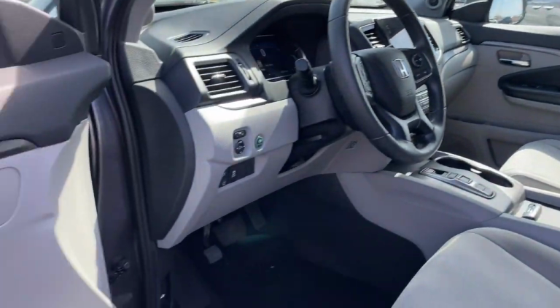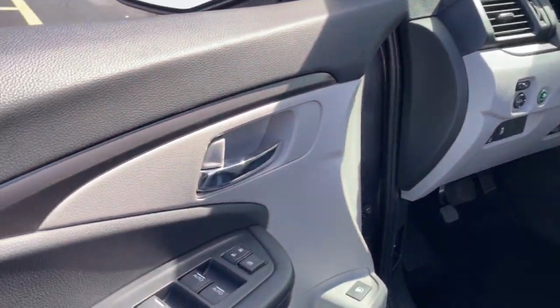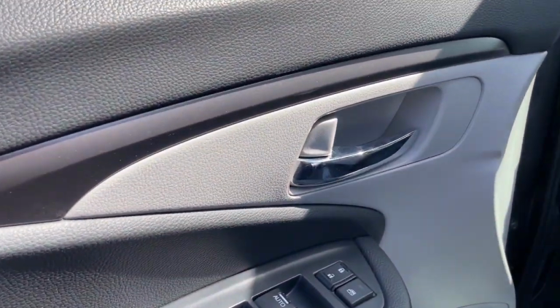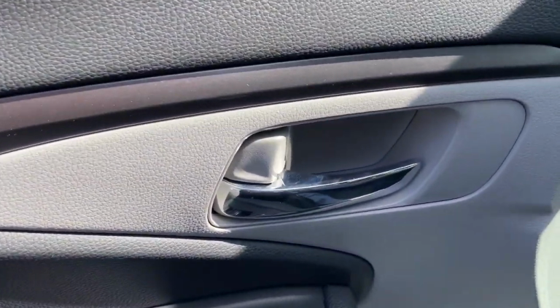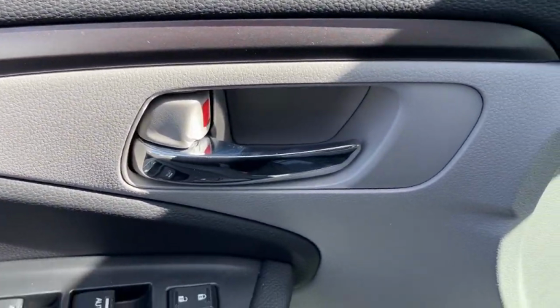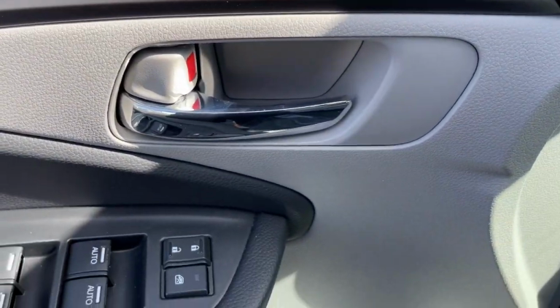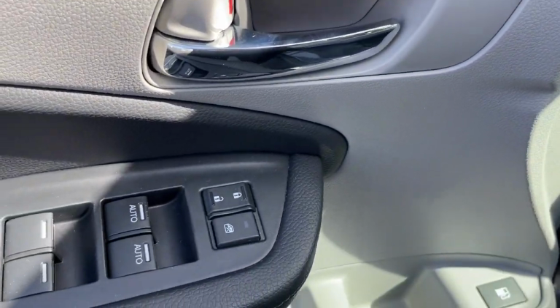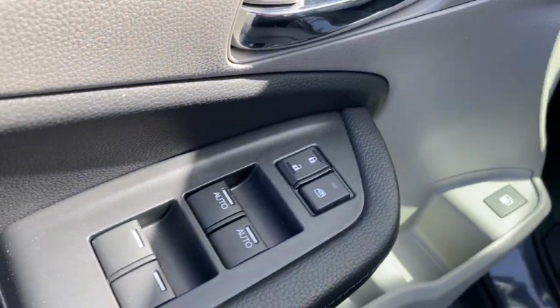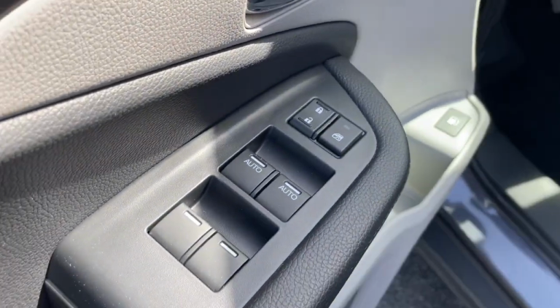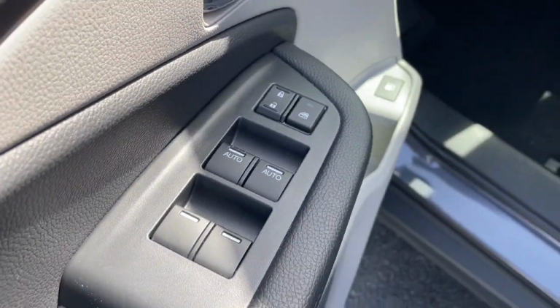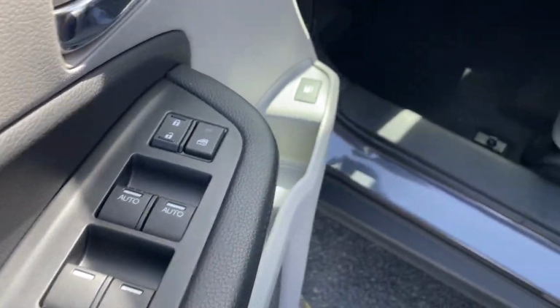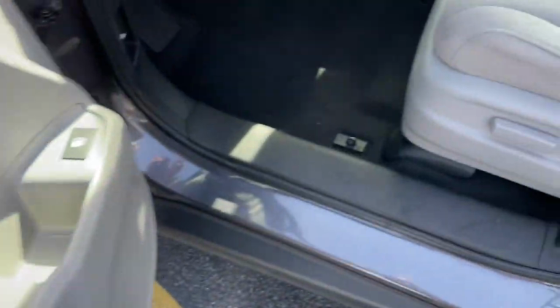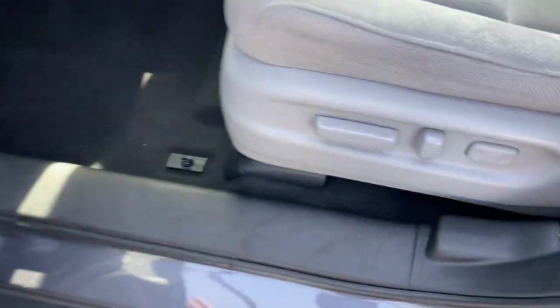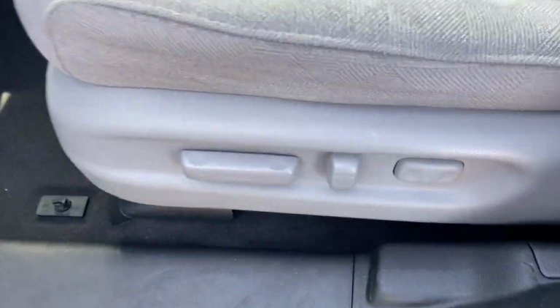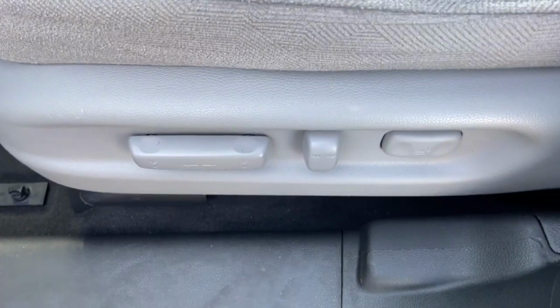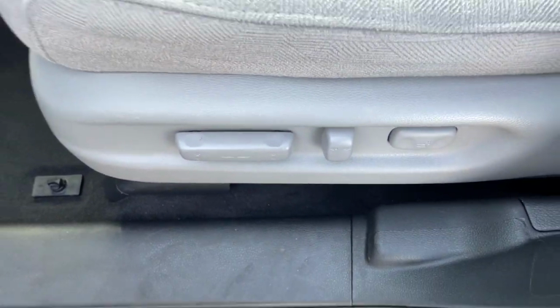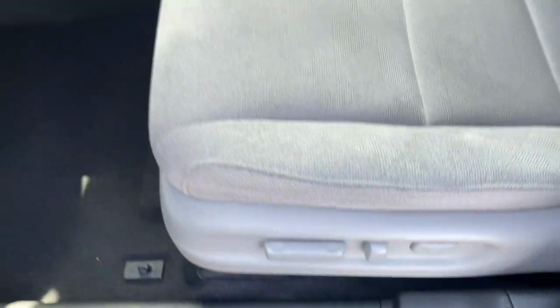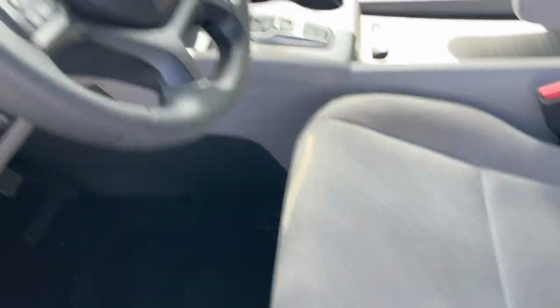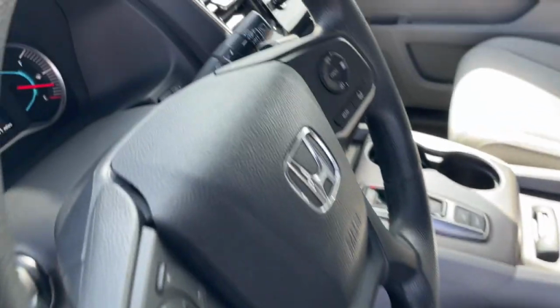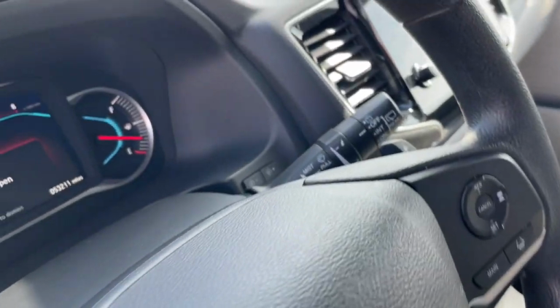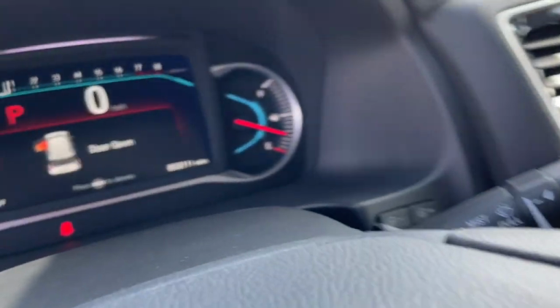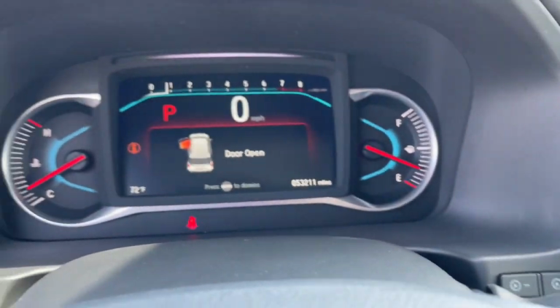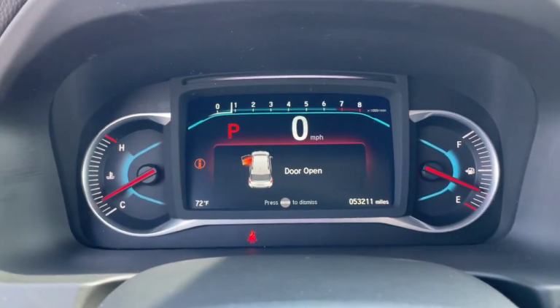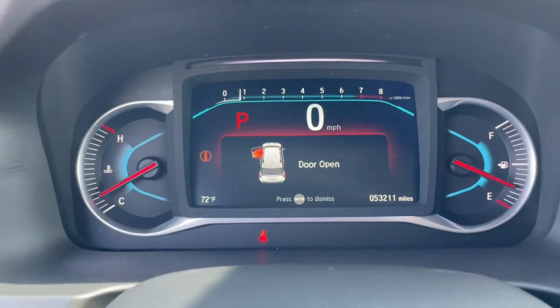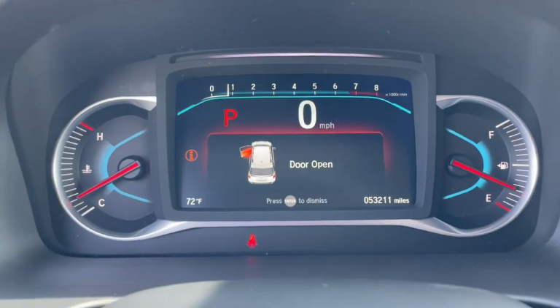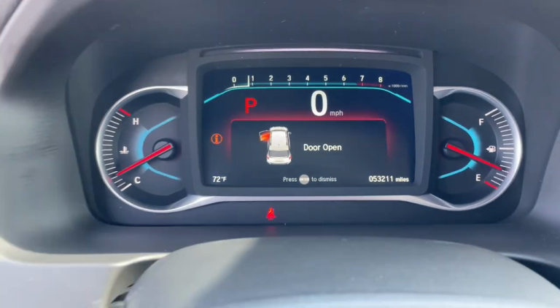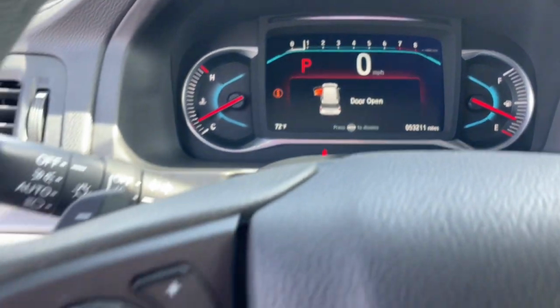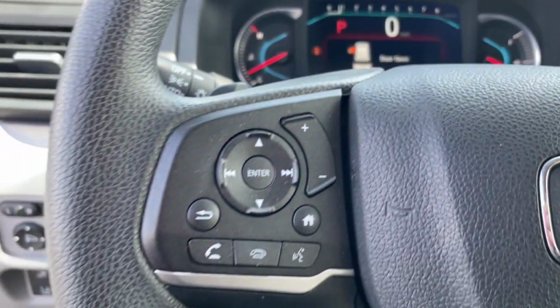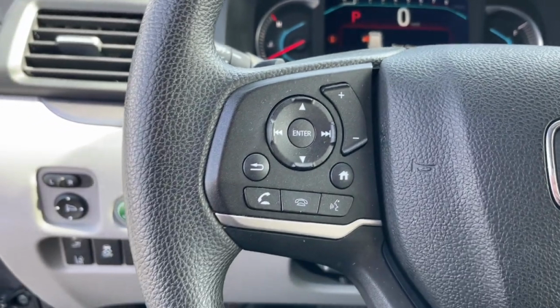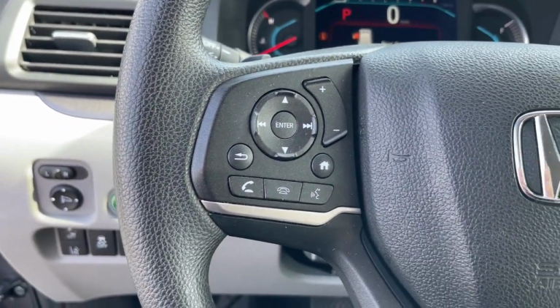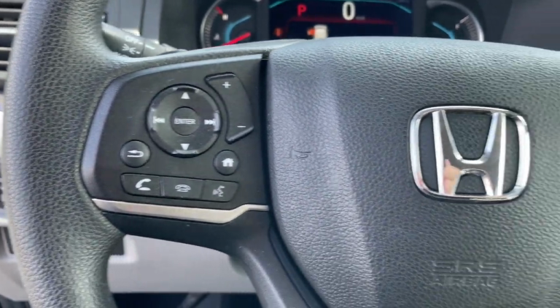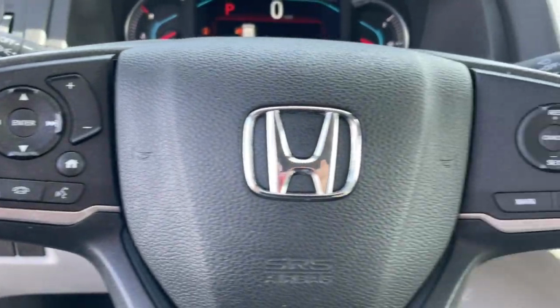The following are some of this vehicle's highlighted options: pre-collision system, intelligent auto on-off high beams, proximity key entry, keyless entry, all-wheel drive, and fog lamps.